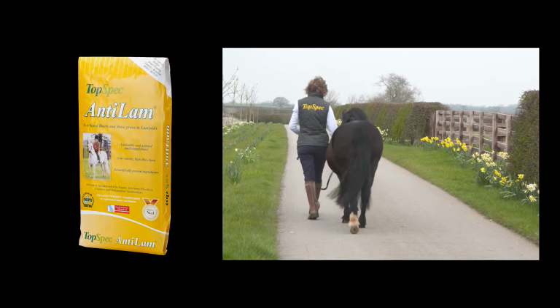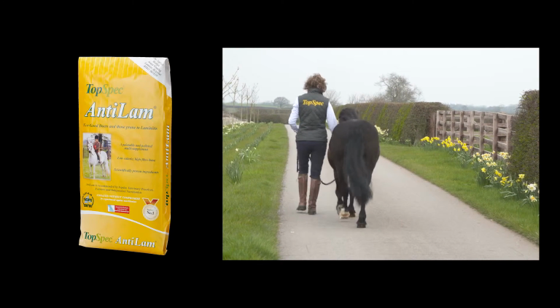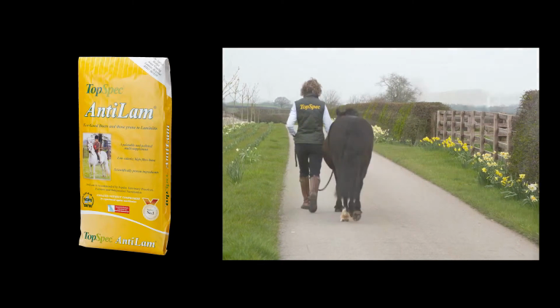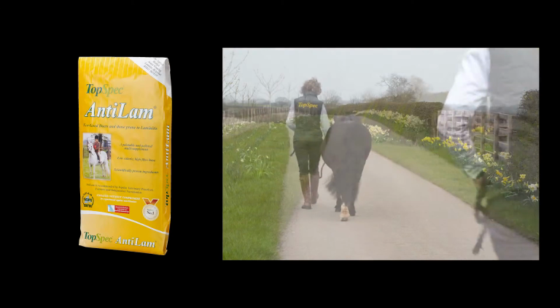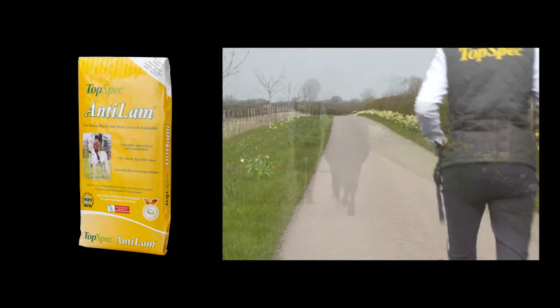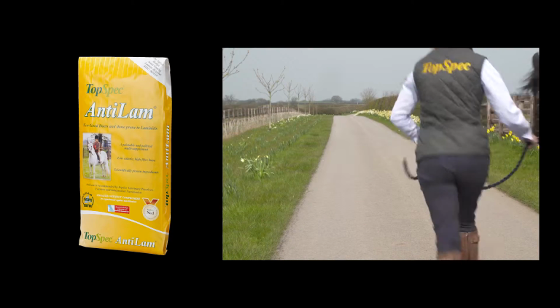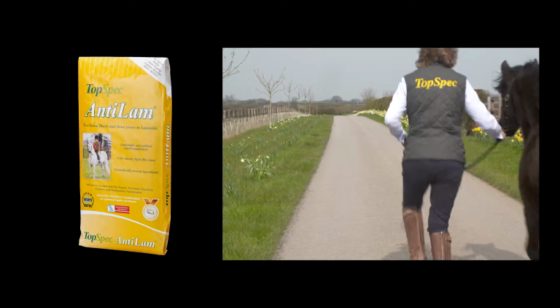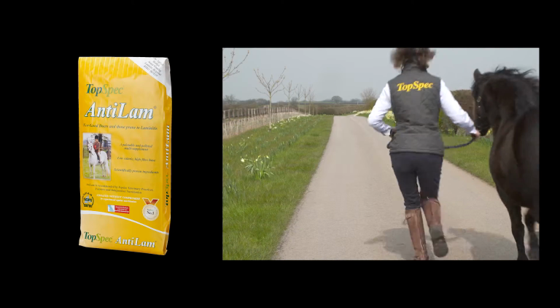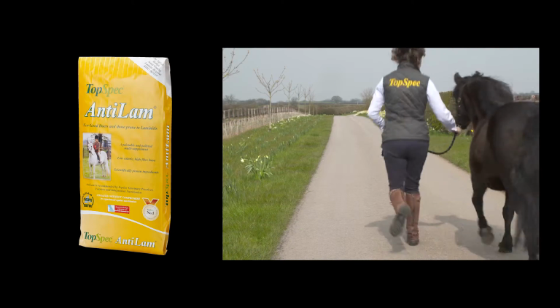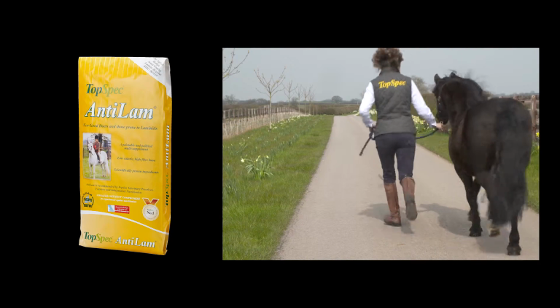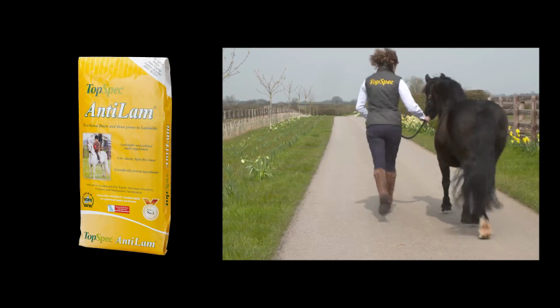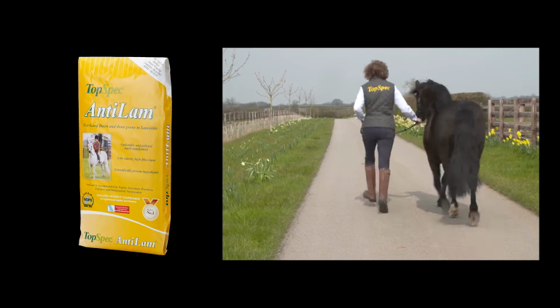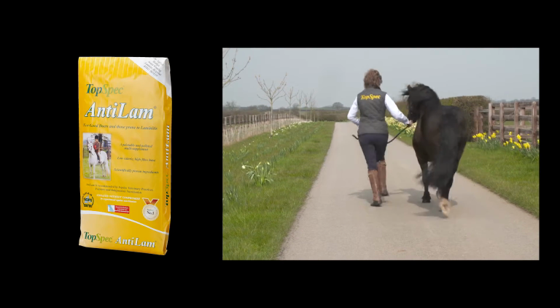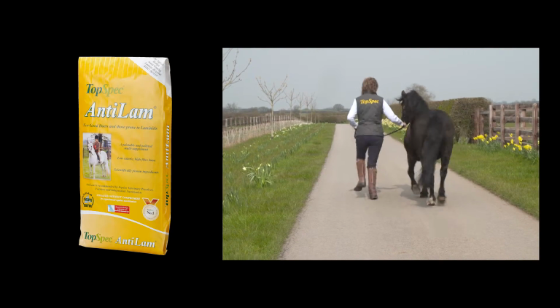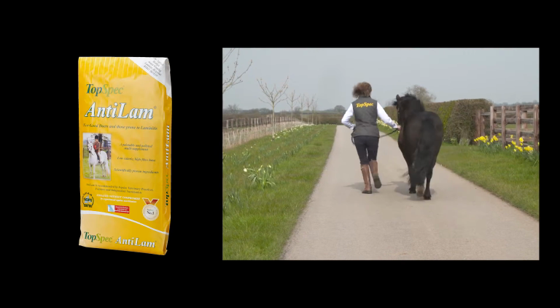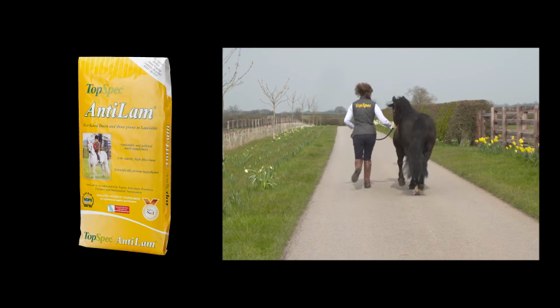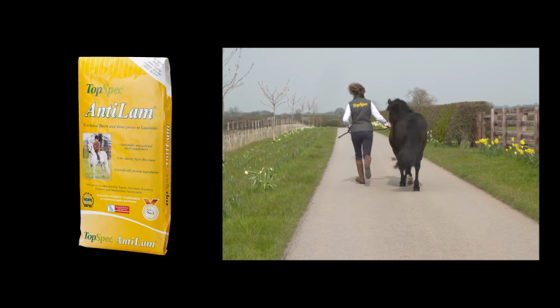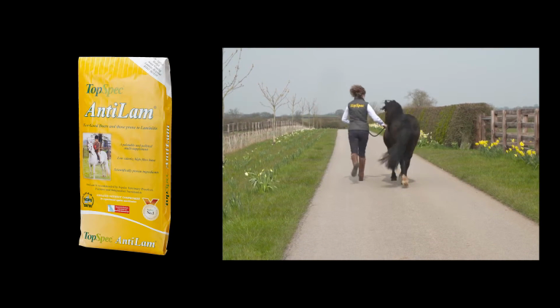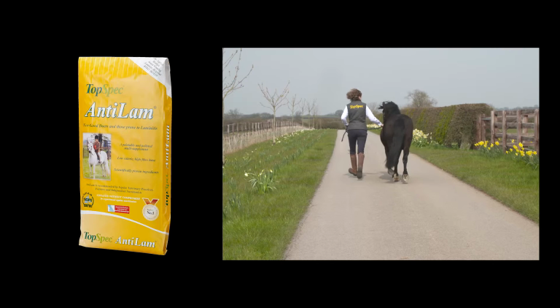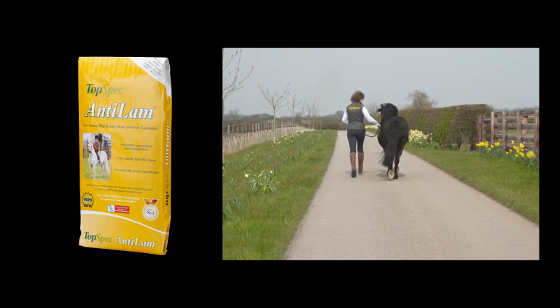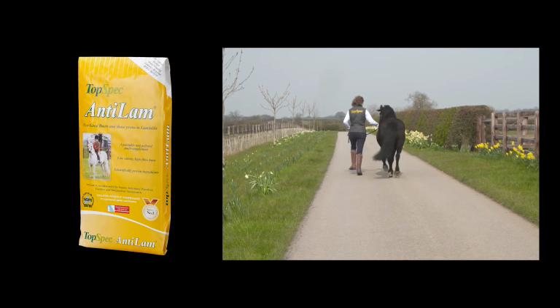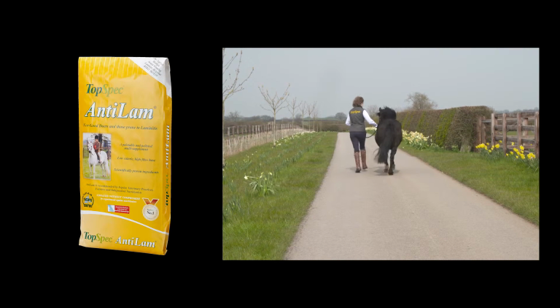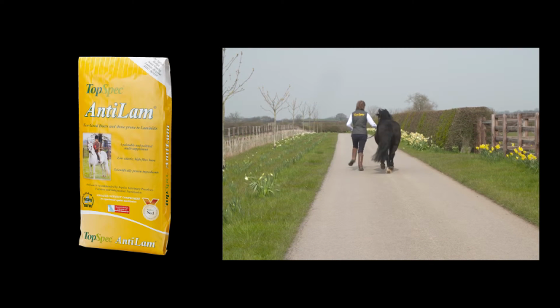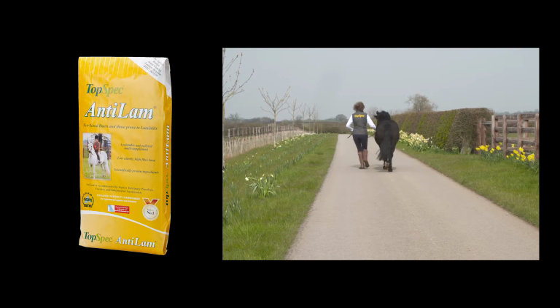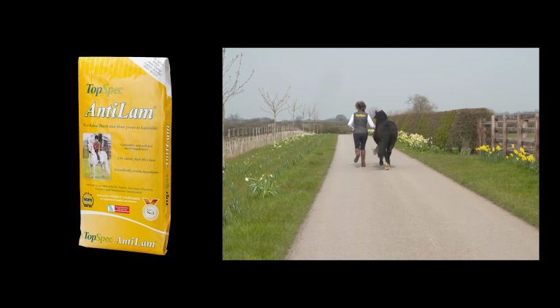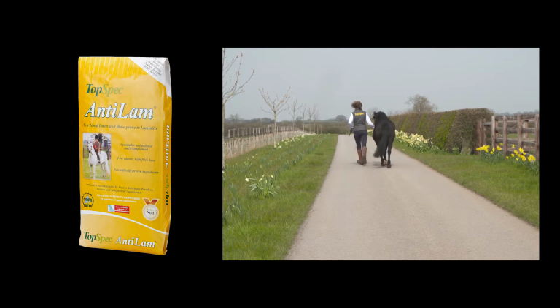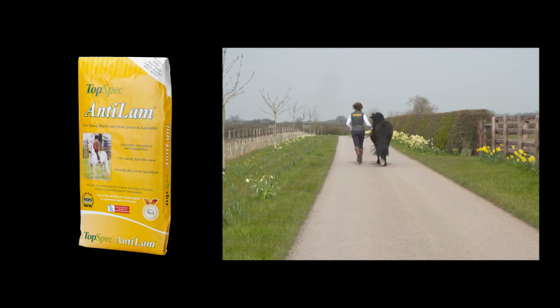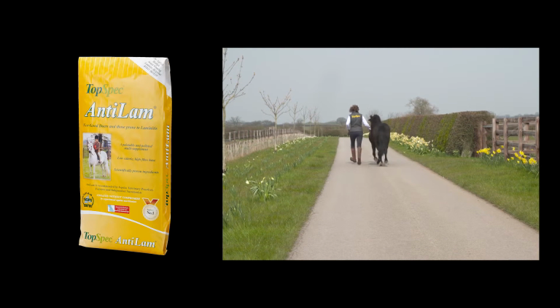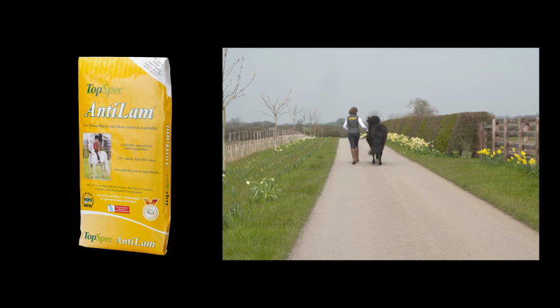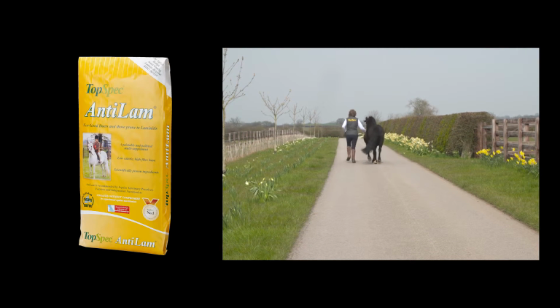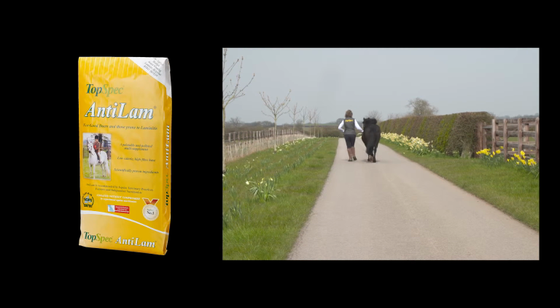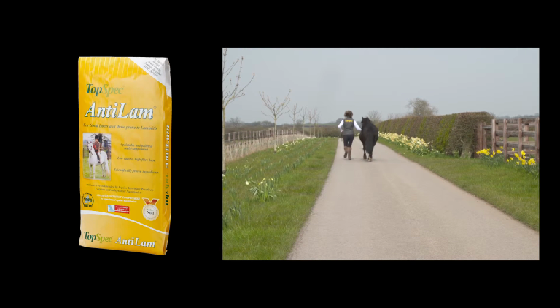The natural weight loss cycle which occurs during the winter should be encouraged, allowing horses and ponies prone to laminitis to approach the spring in a light condition.